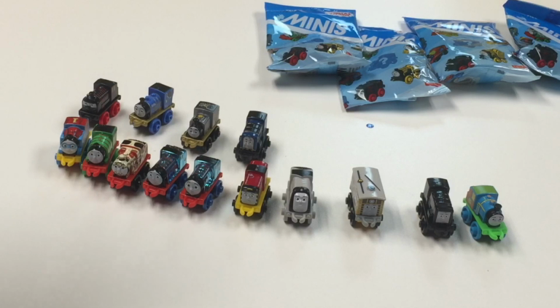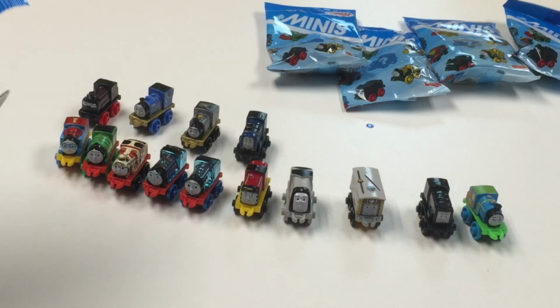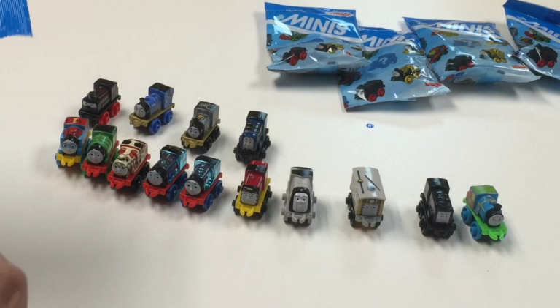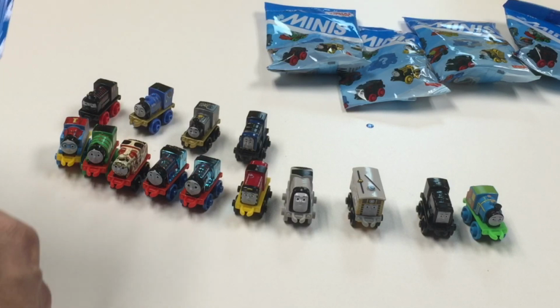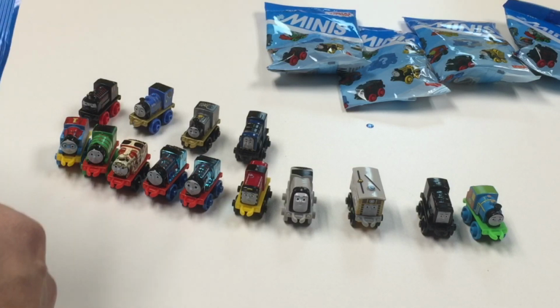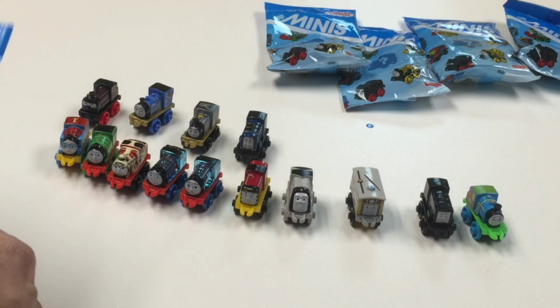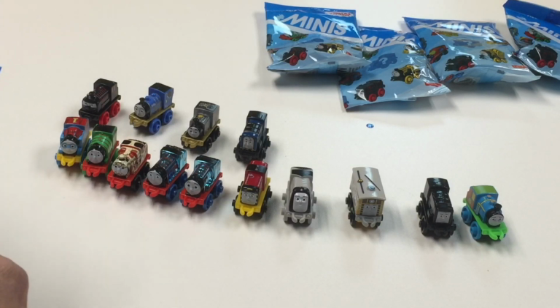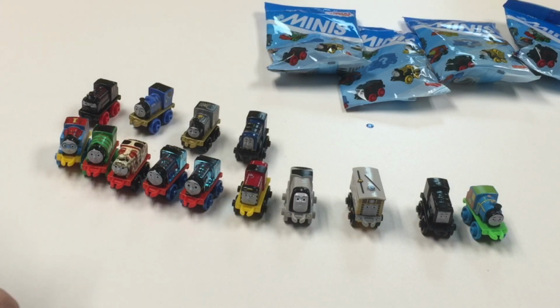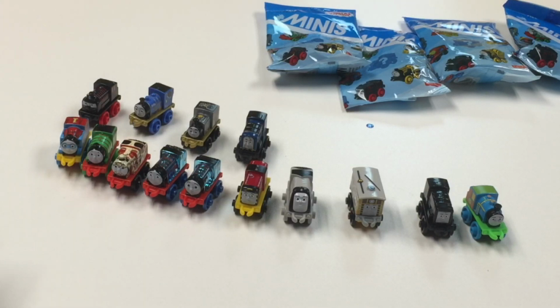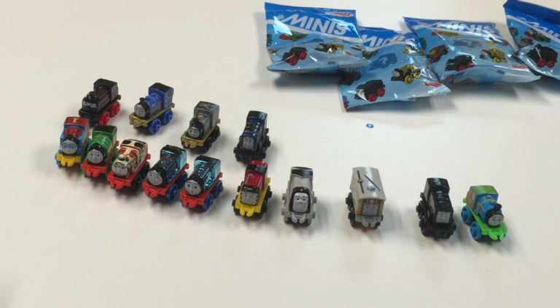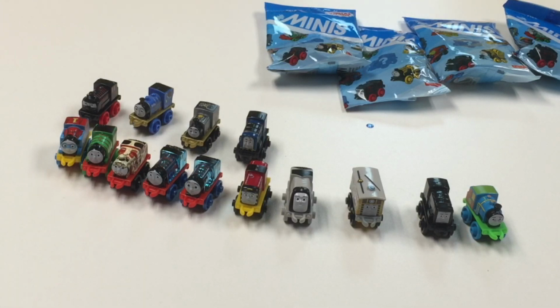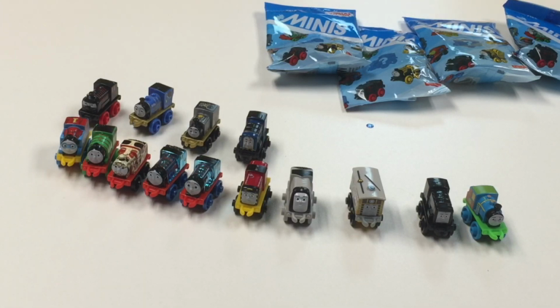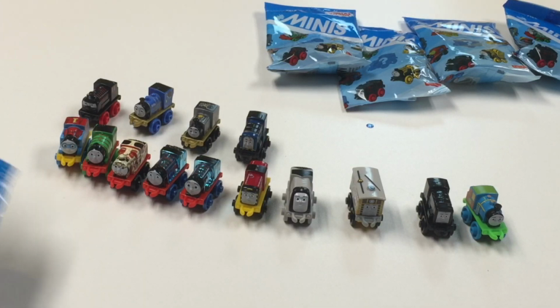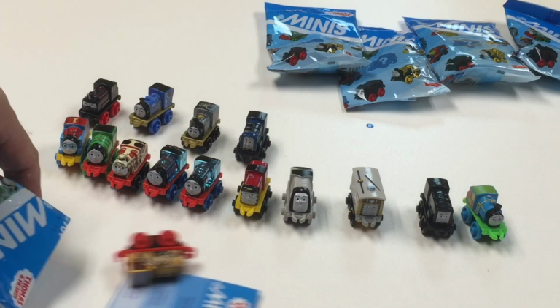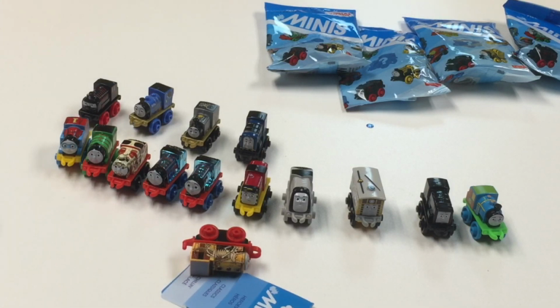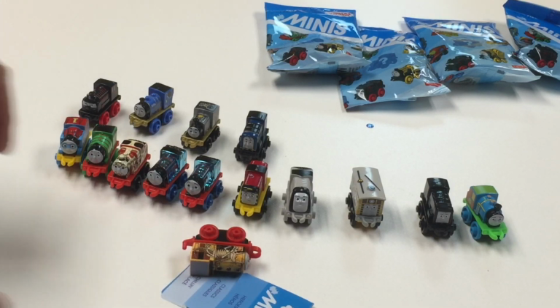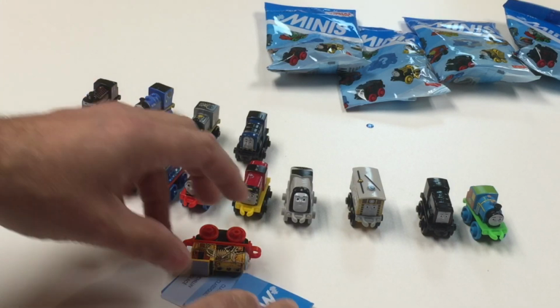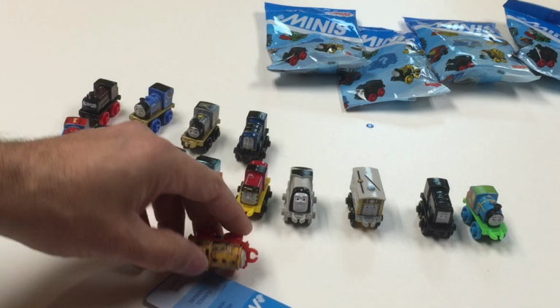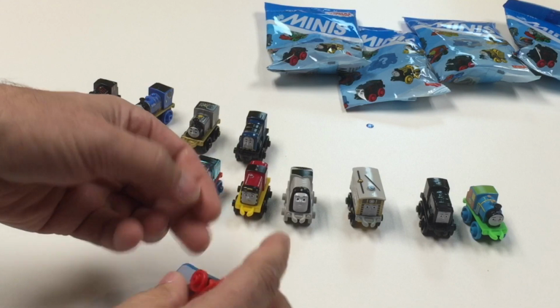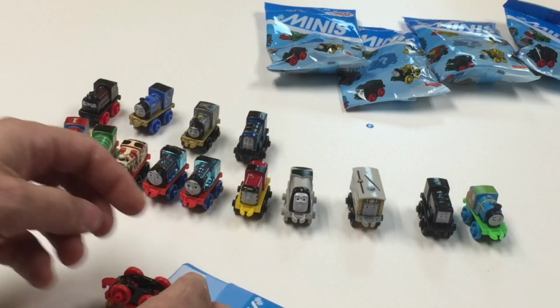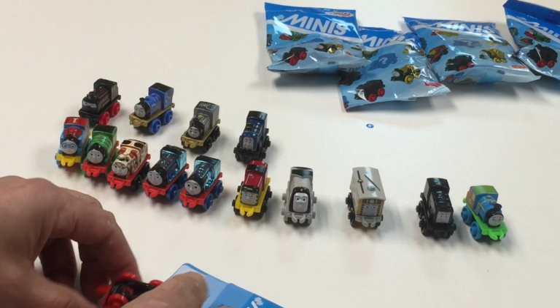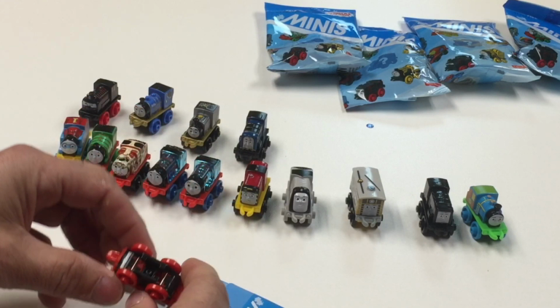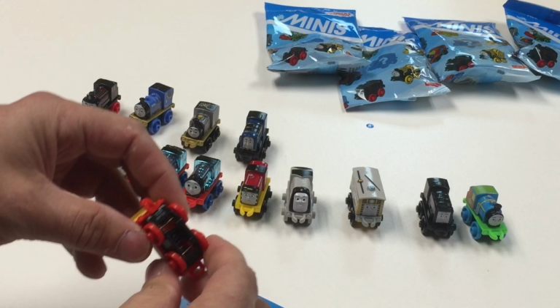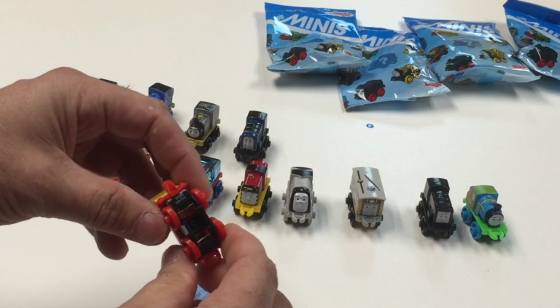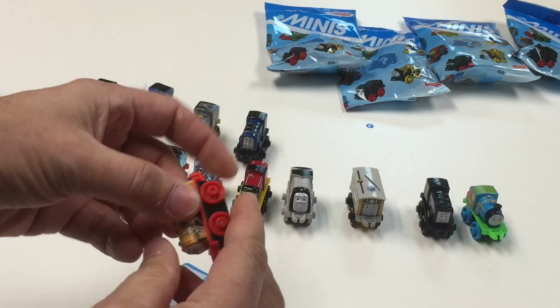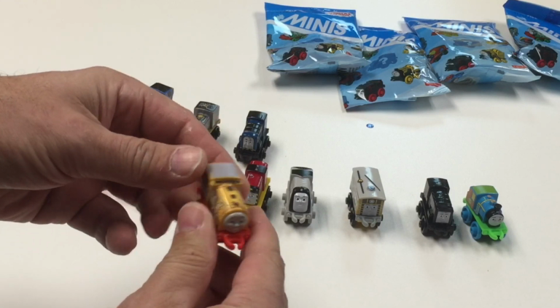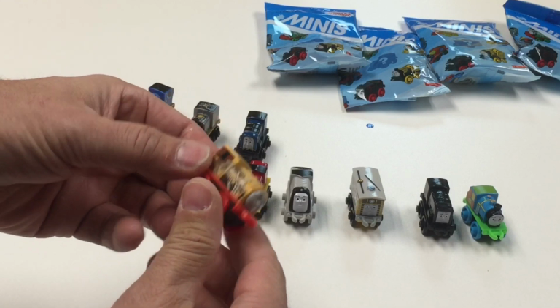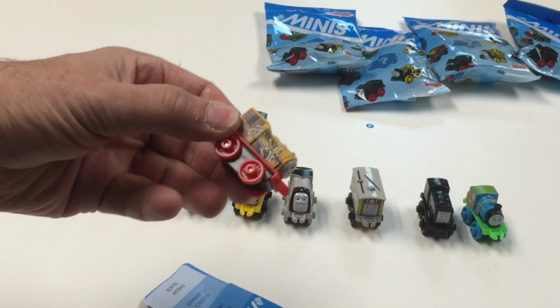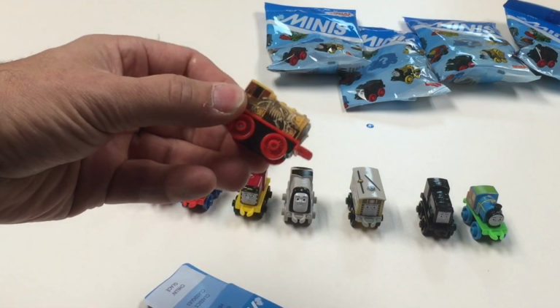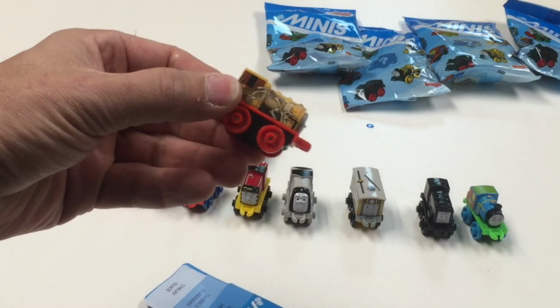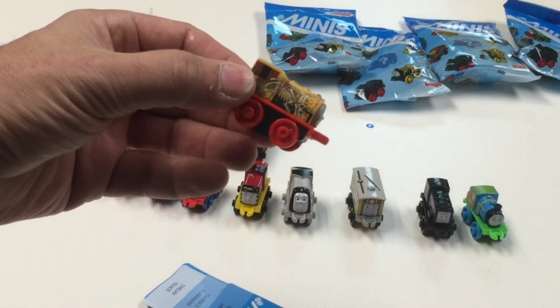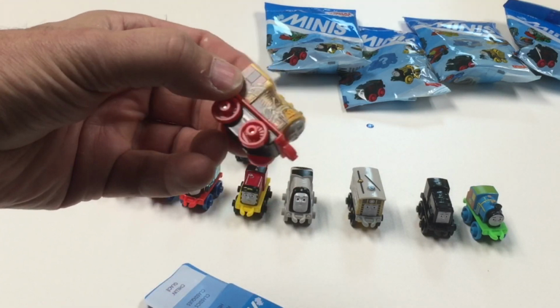Number 33 — we're getting close to finishing up this round. Whoa, there's a dinosaur one there. It's Thomas in his dino gear.